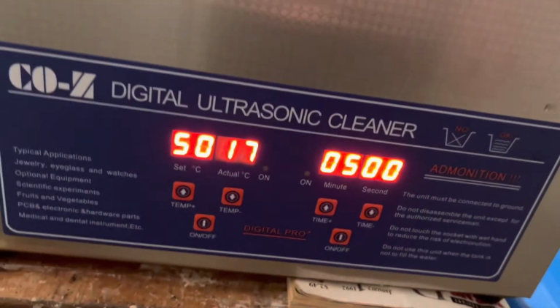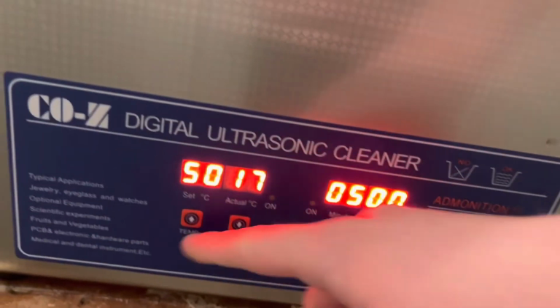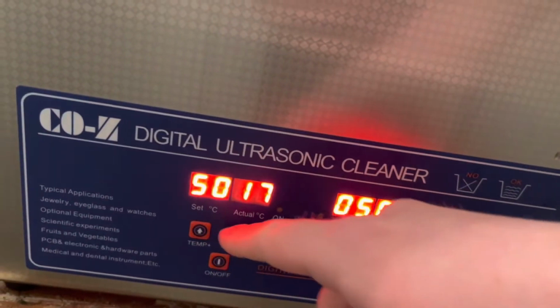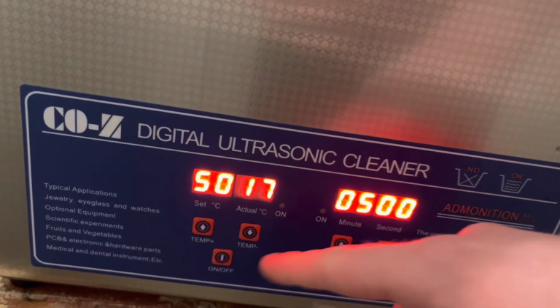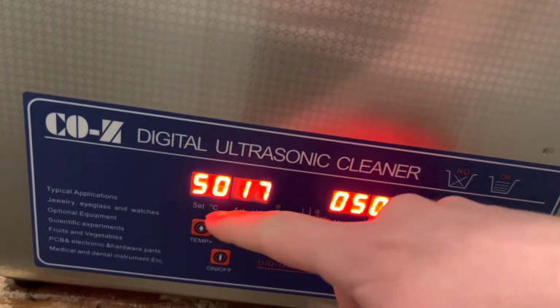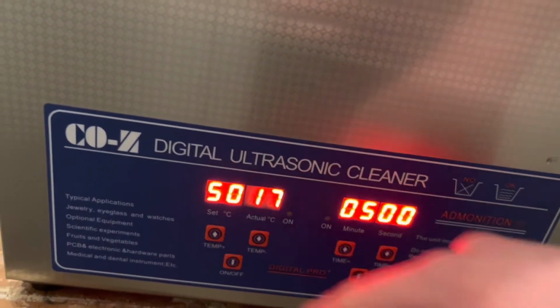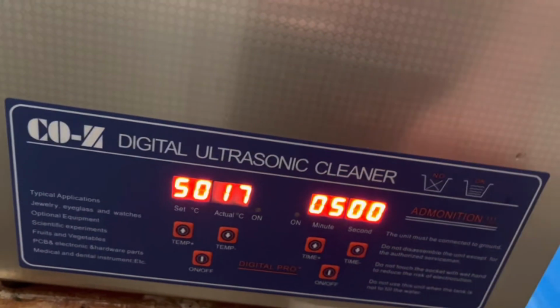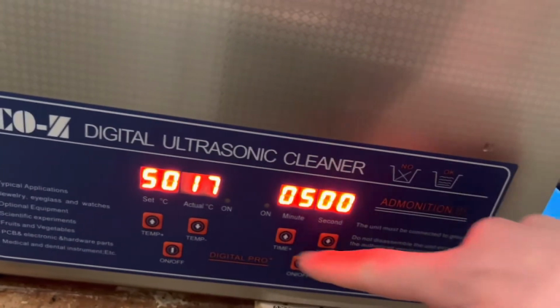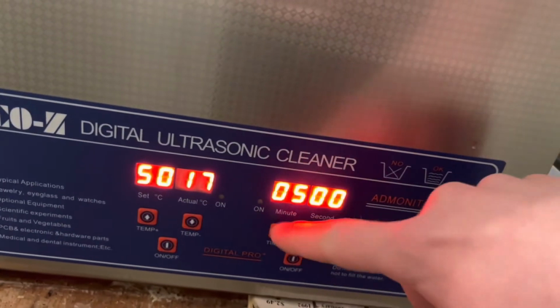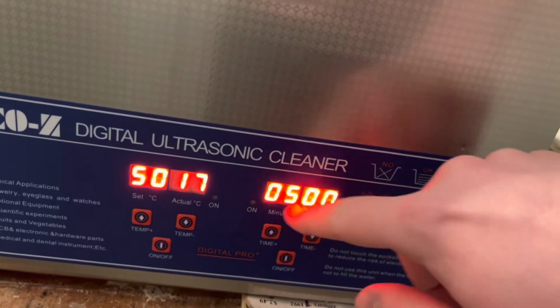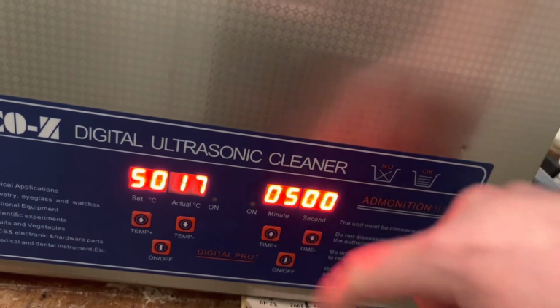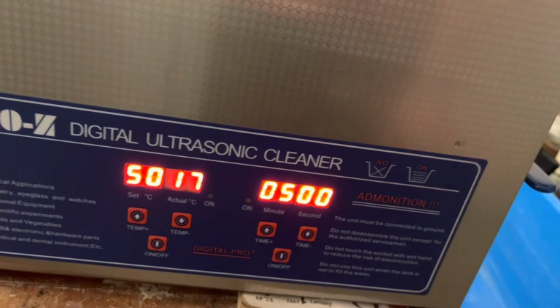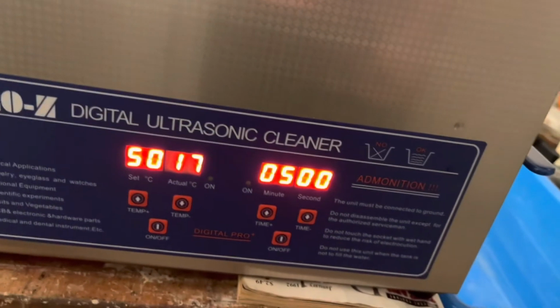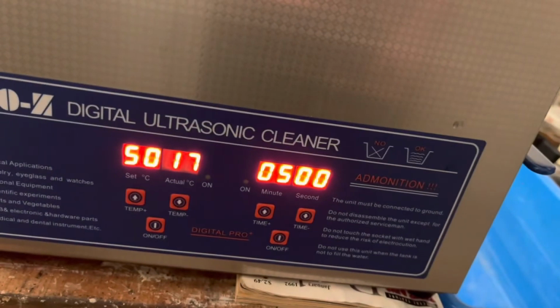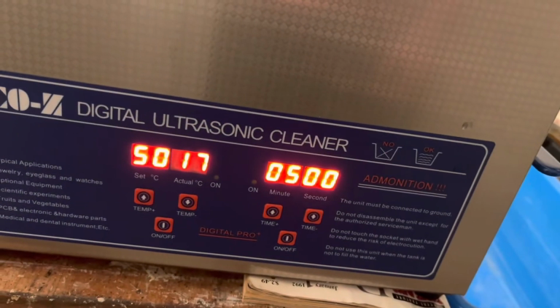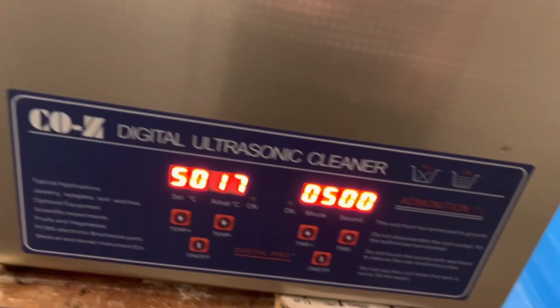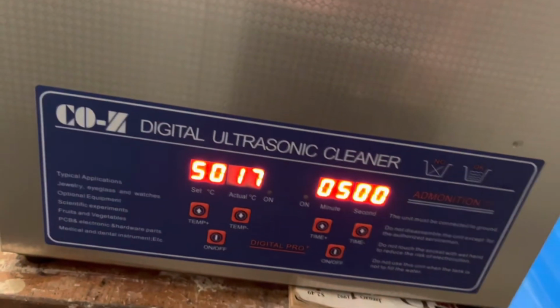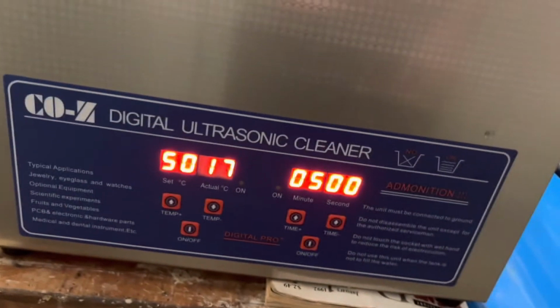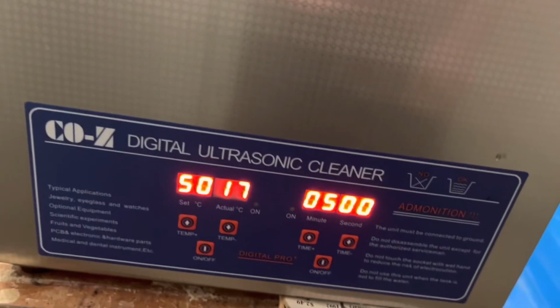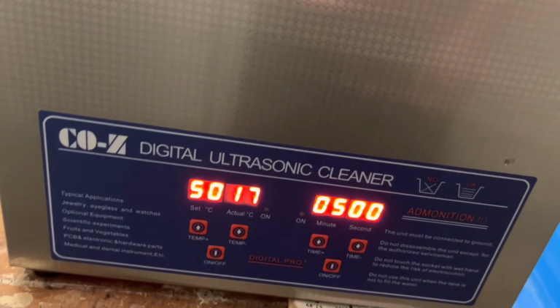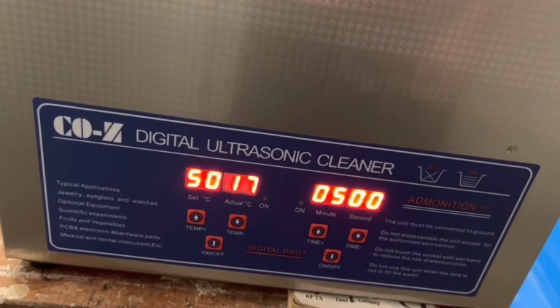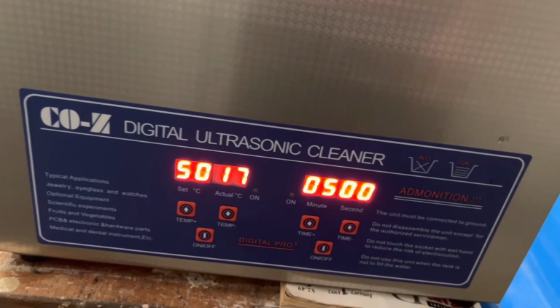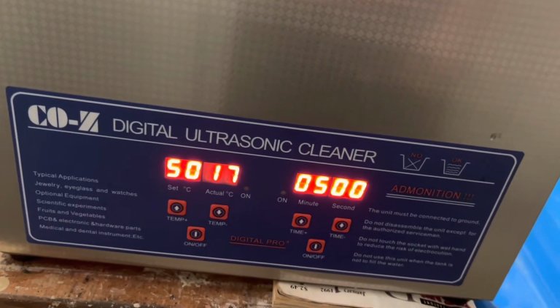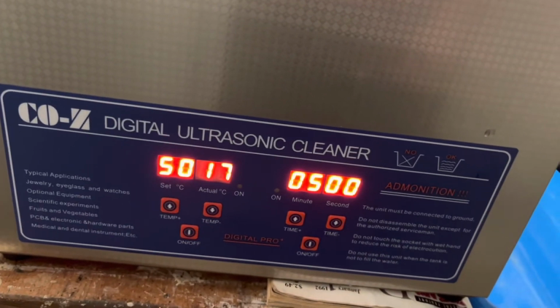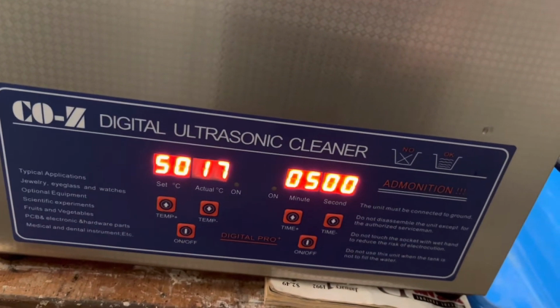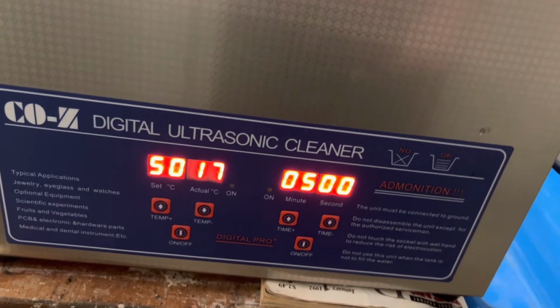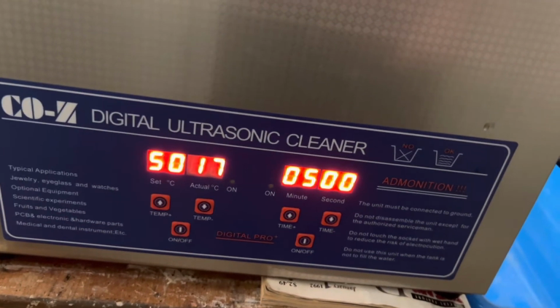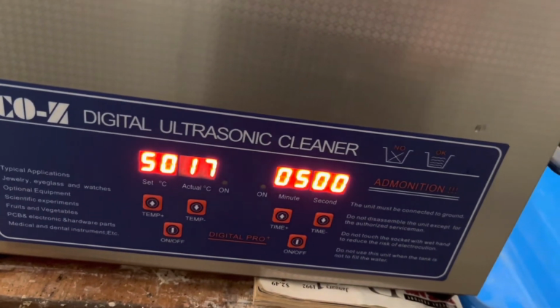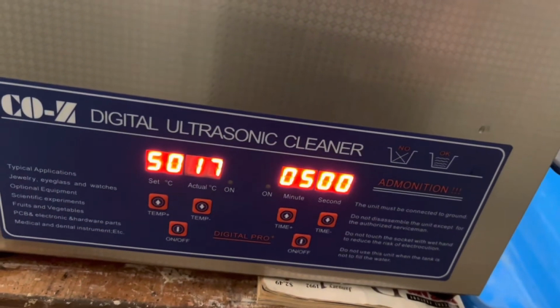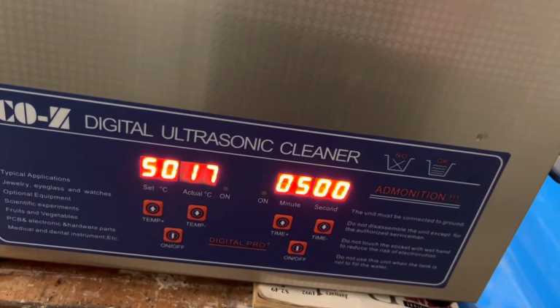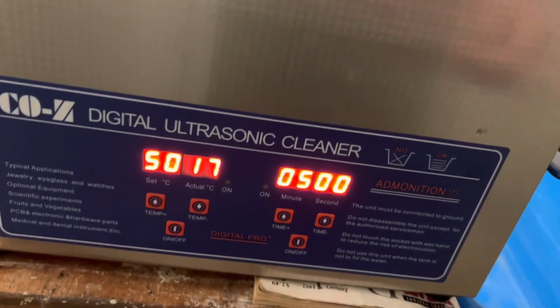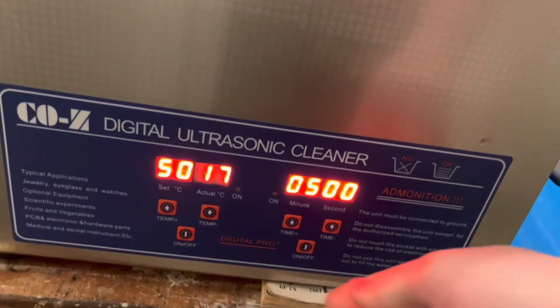There's our temperature, there's our heating unit. We're not going to use any of that — we just use the actual ultrasonic part. We don't use the heating unit because it doesn't work very well with Simple Green. Believe me, I tried. So with that, viewers, let's hit go.